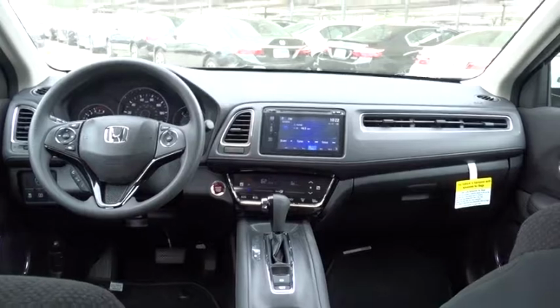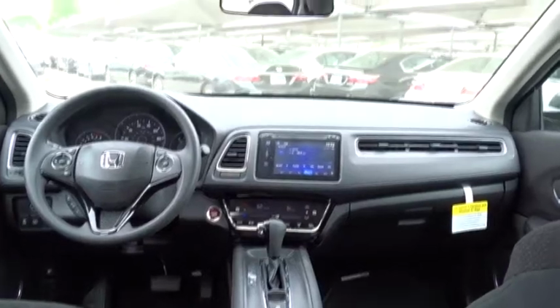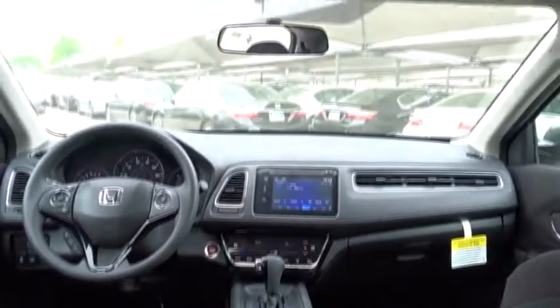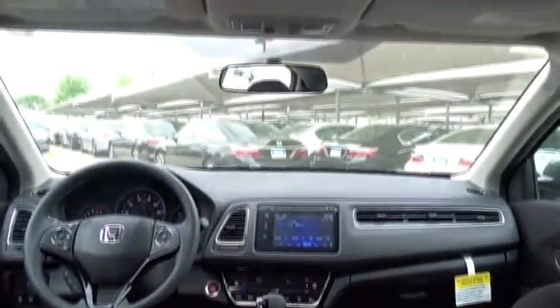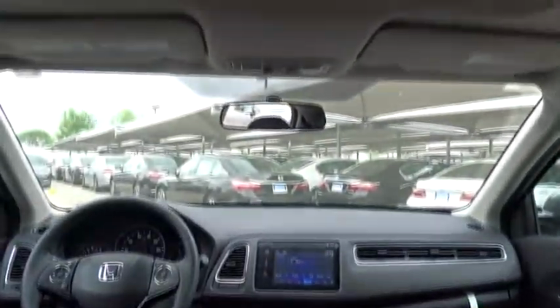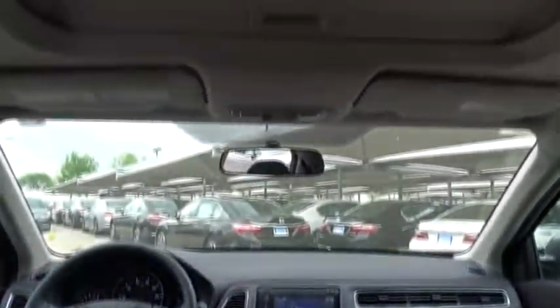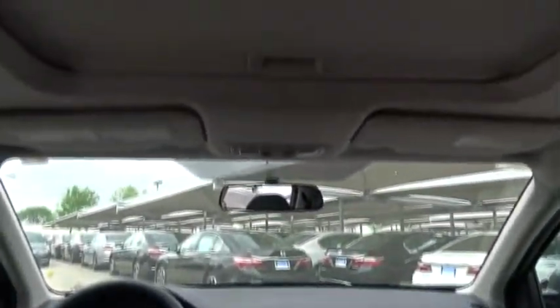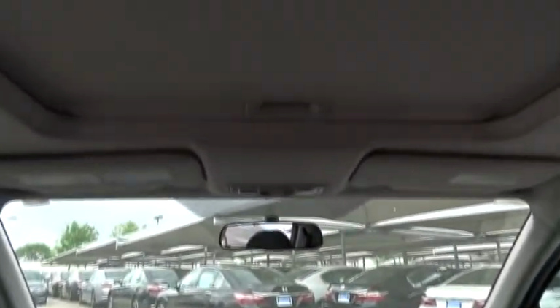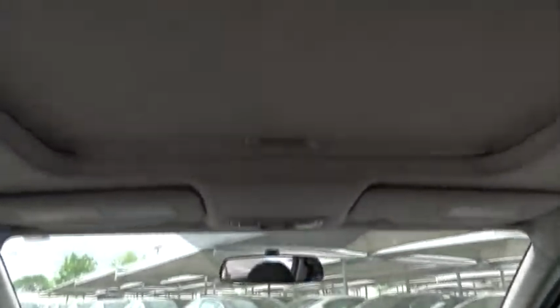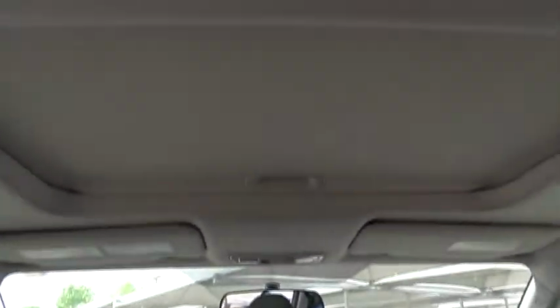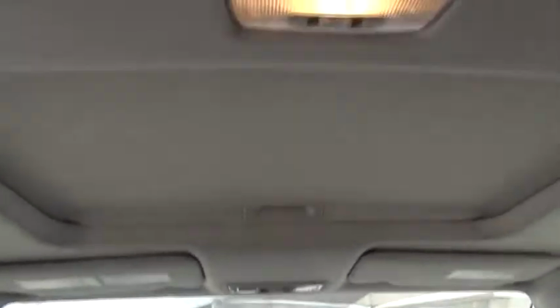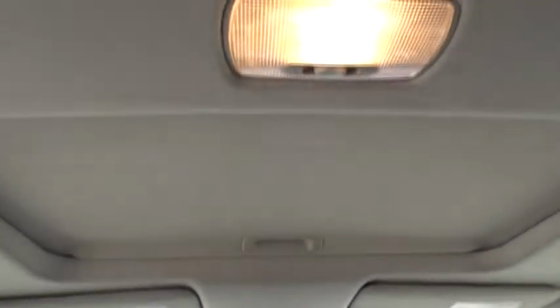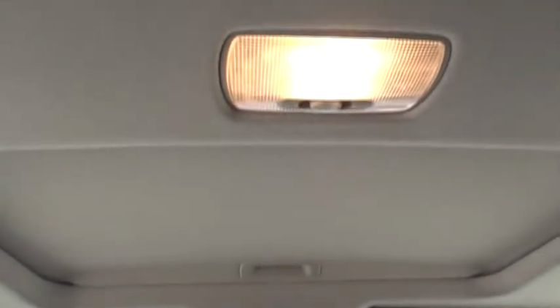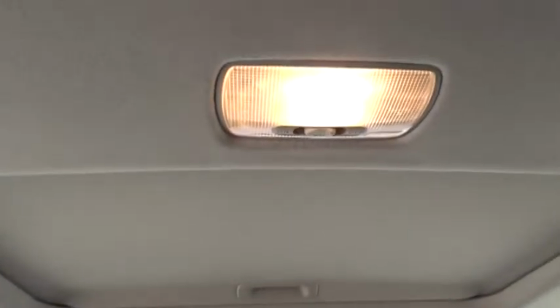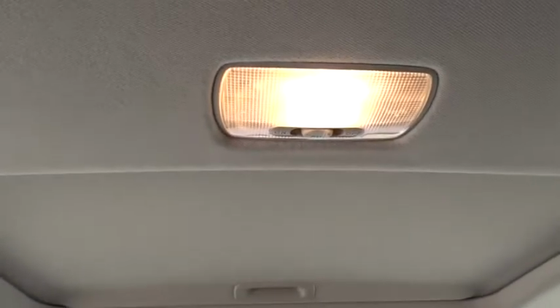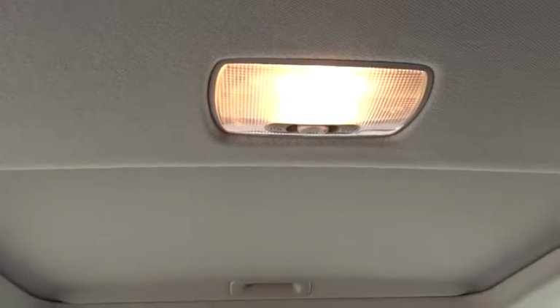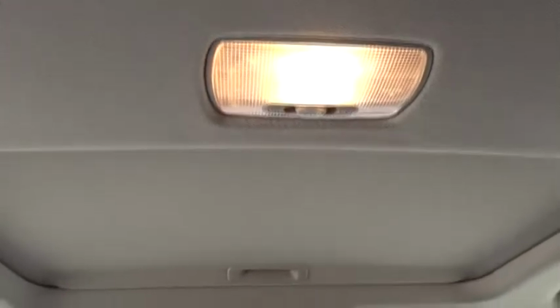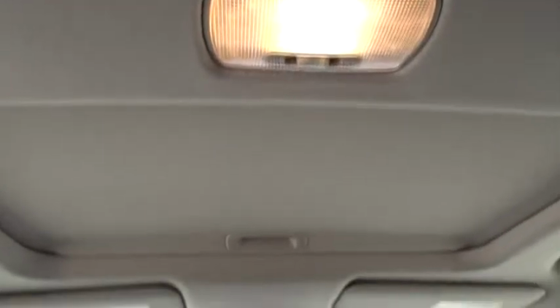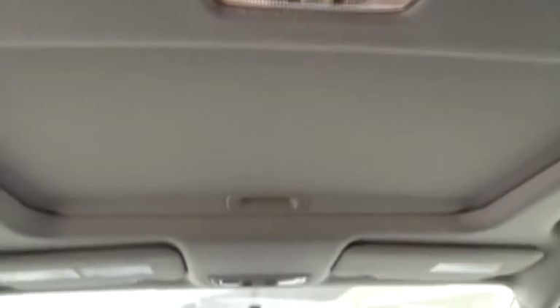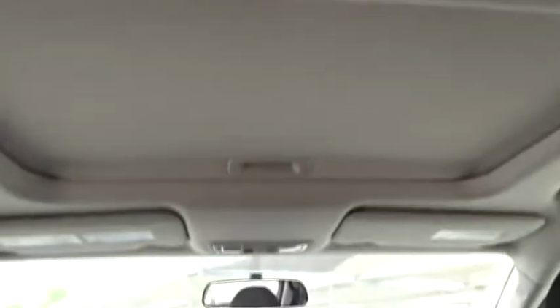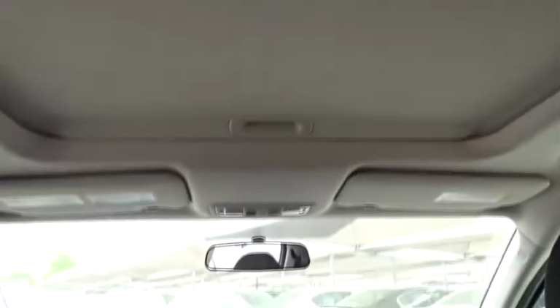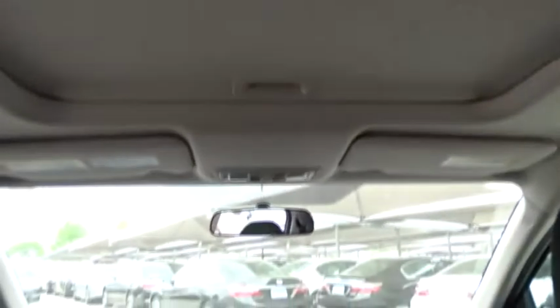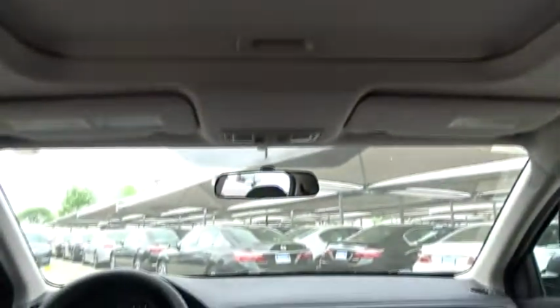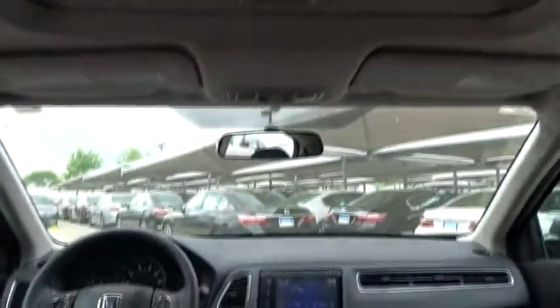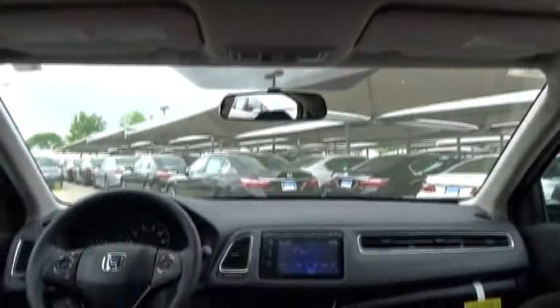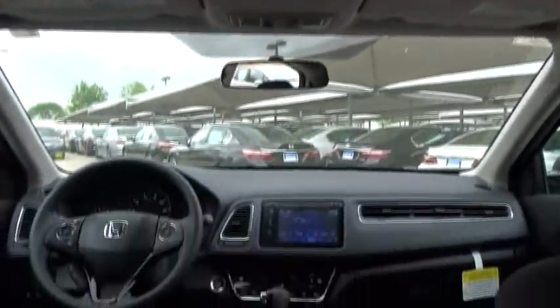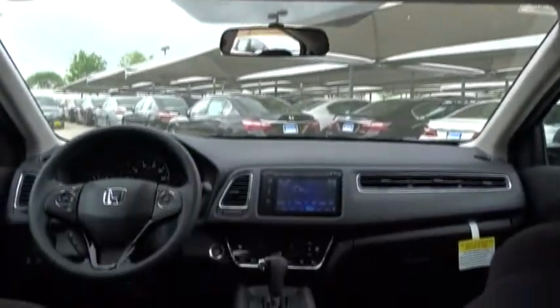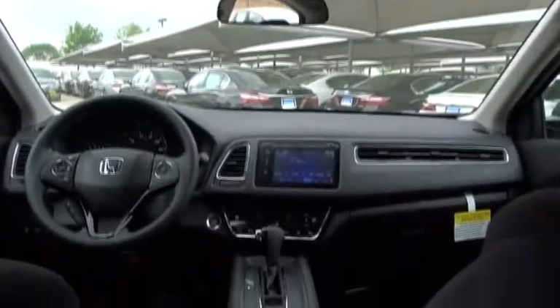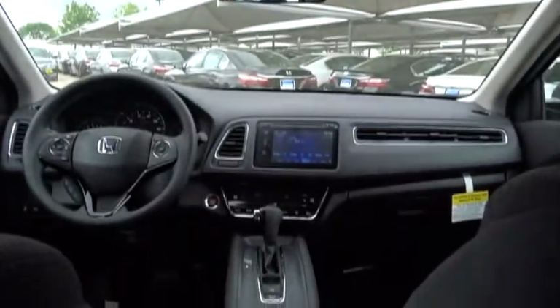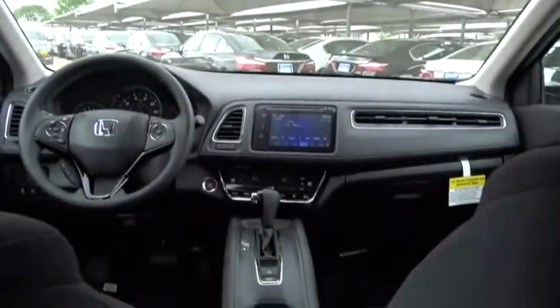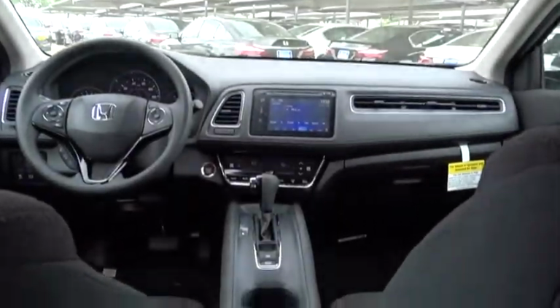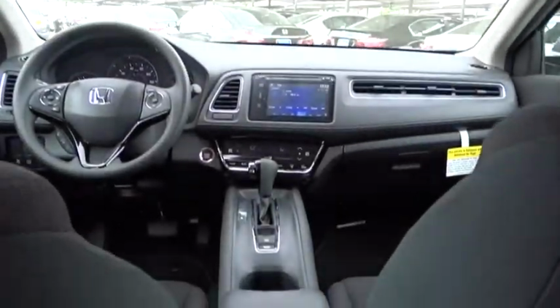Keyless start, floor mats, climate control, AM-FM stereo radio, front-wheel drive, rear defrost. Your new ride is just a phone call away.